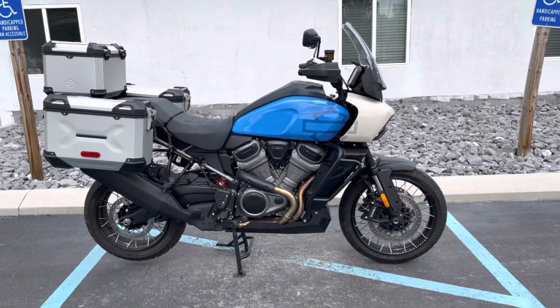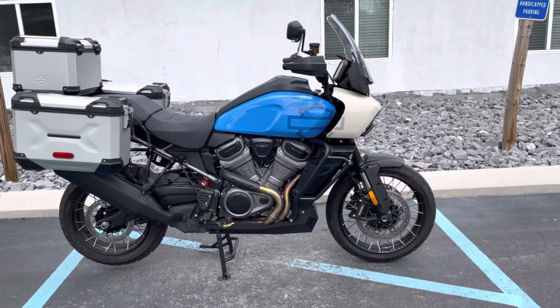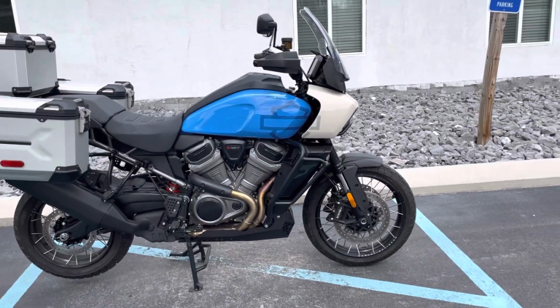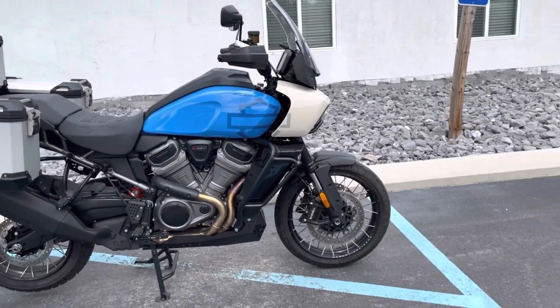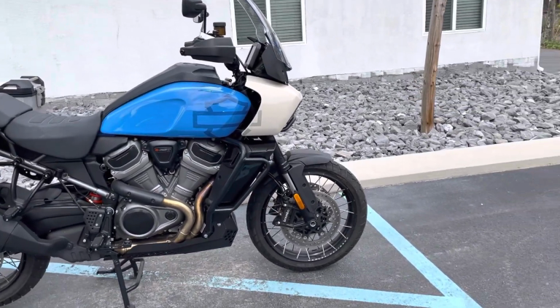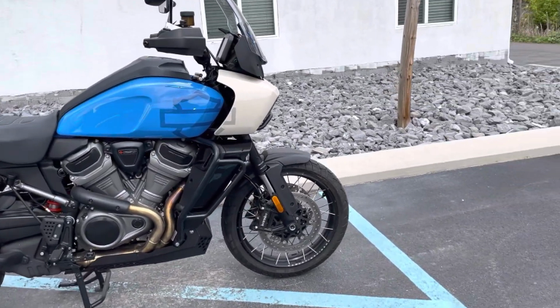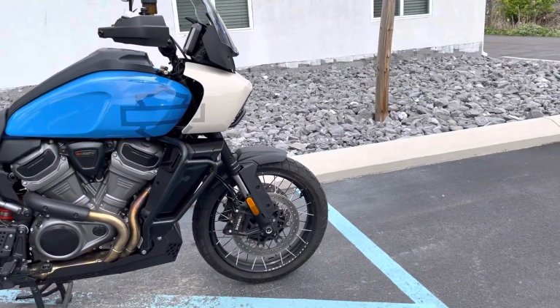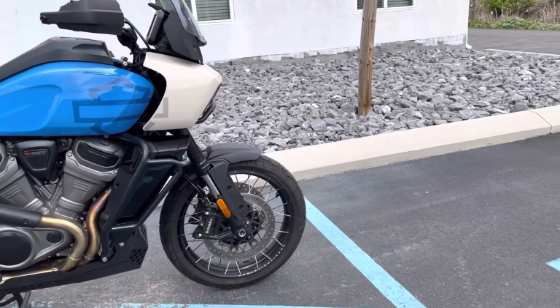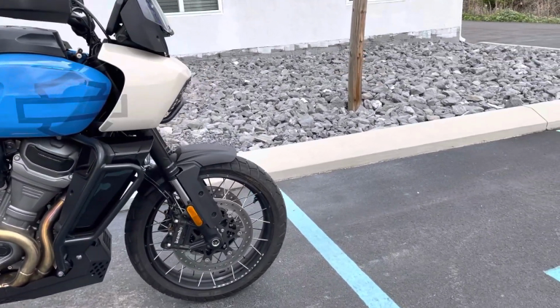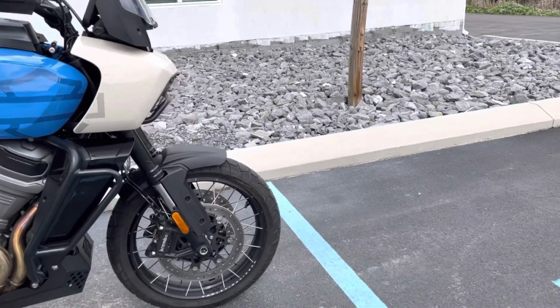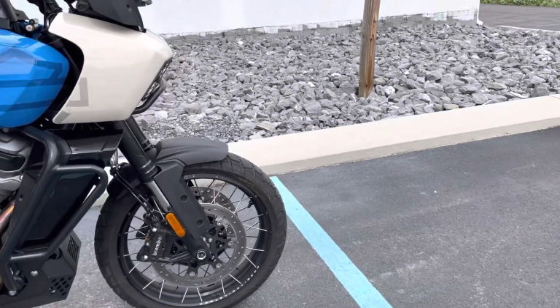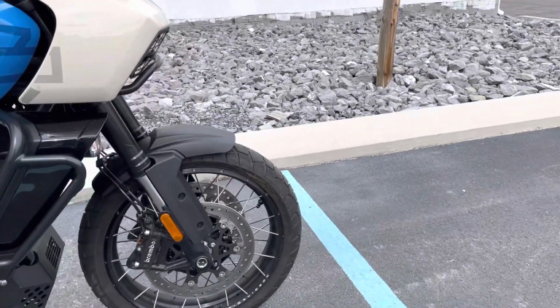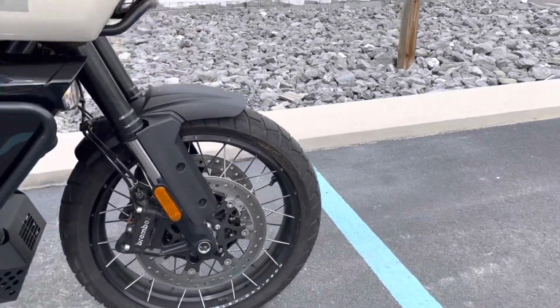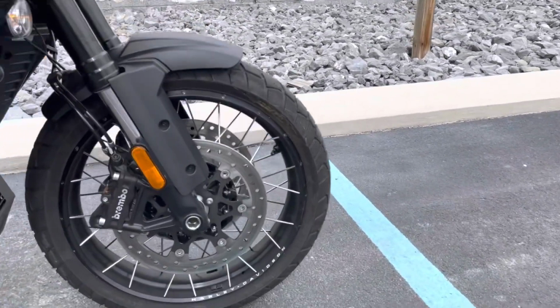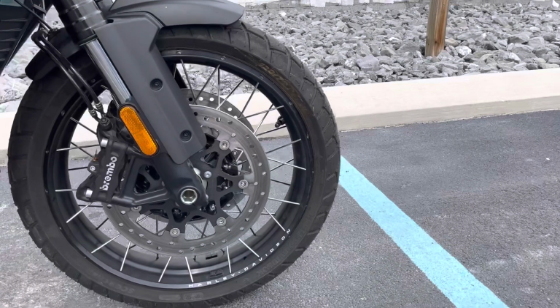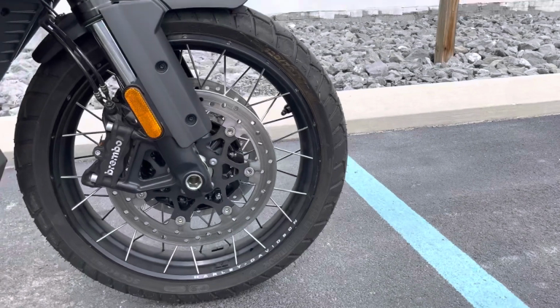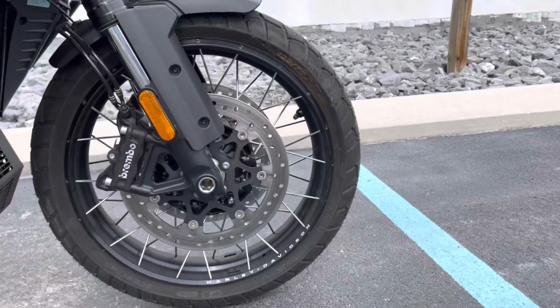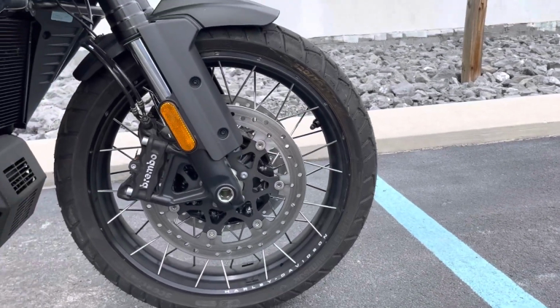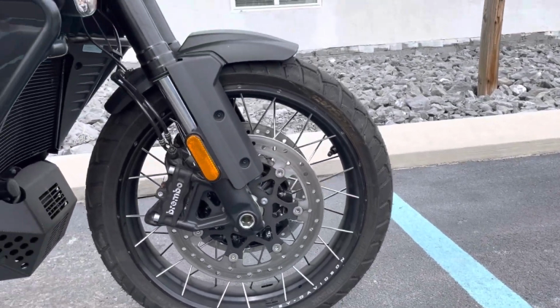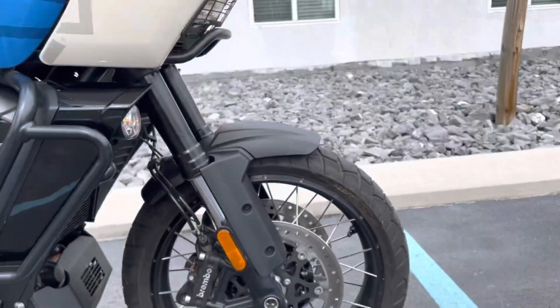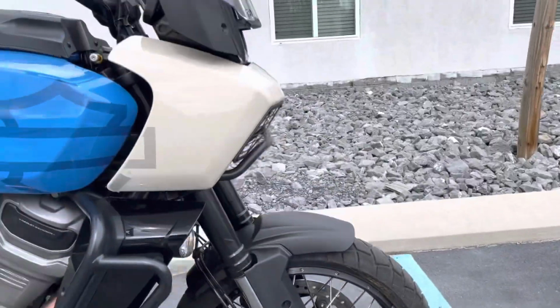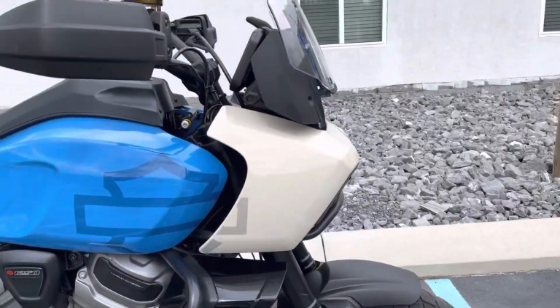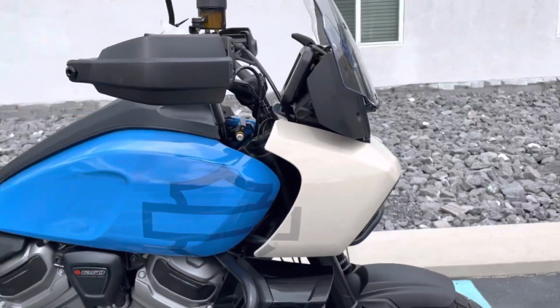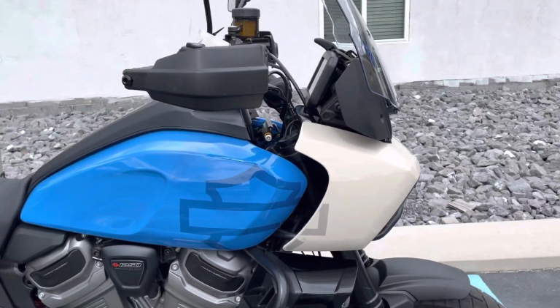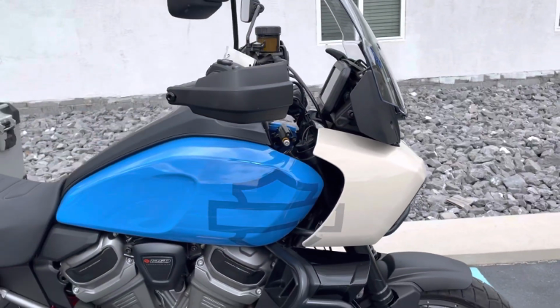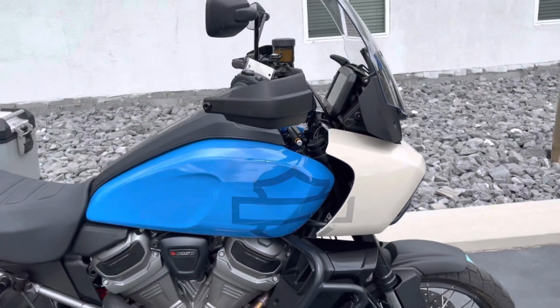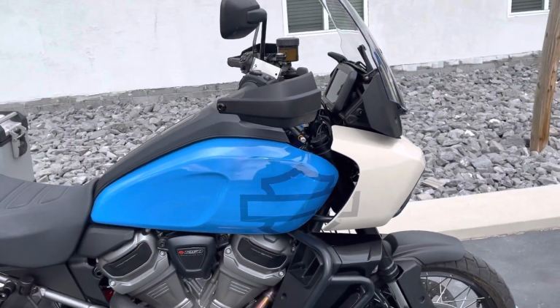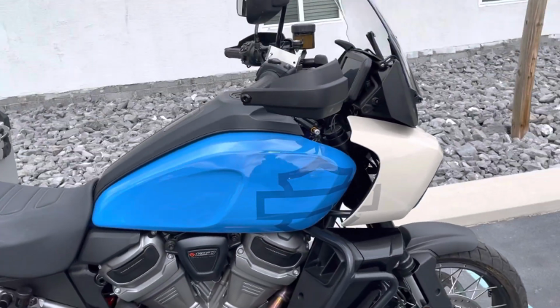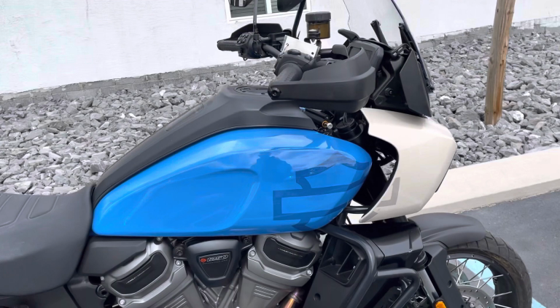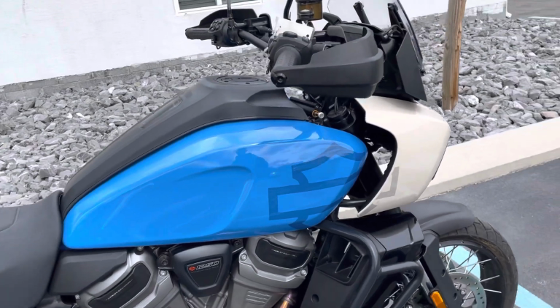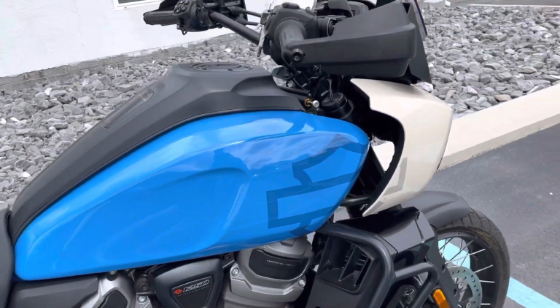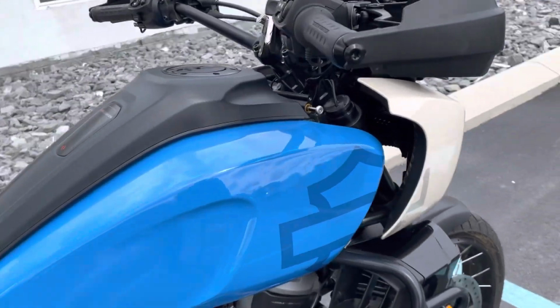It's muted, as you can see, does have the smoked wheel option. It does have a two-tone paint scheme and the adaptive ride height.